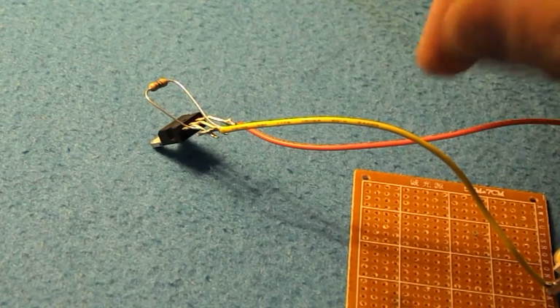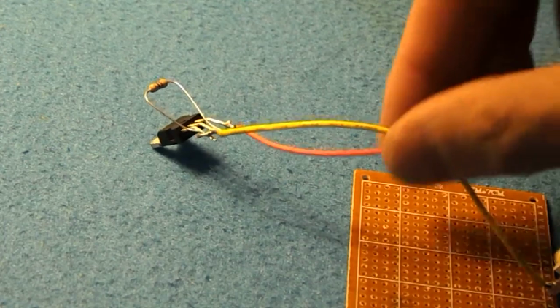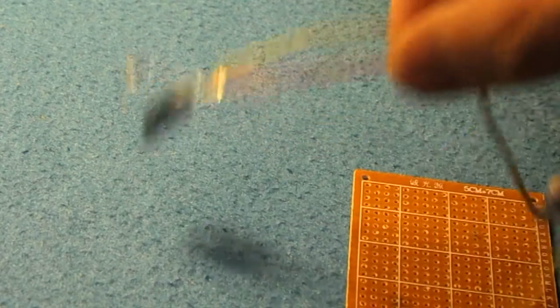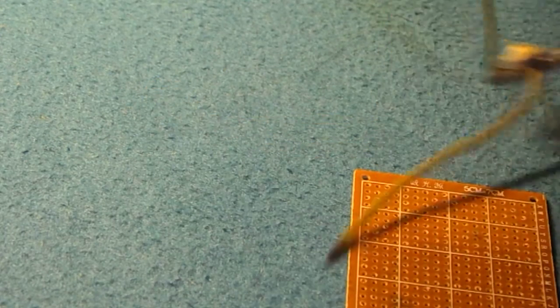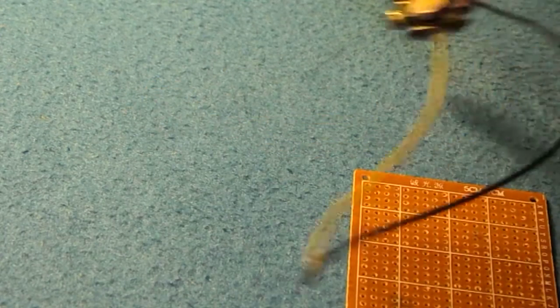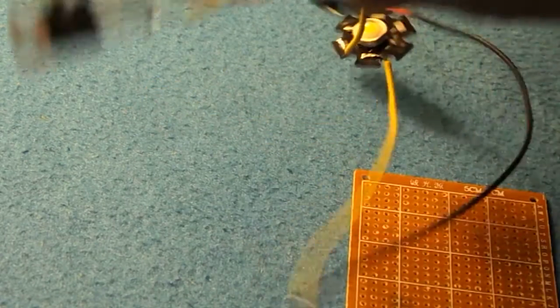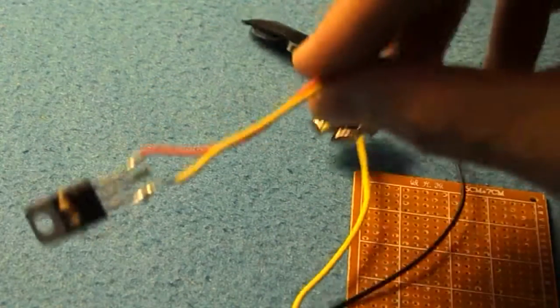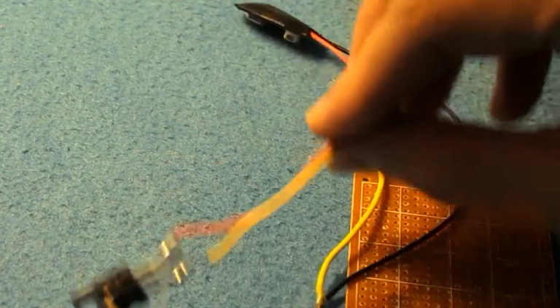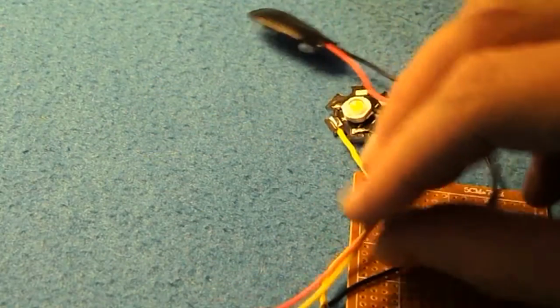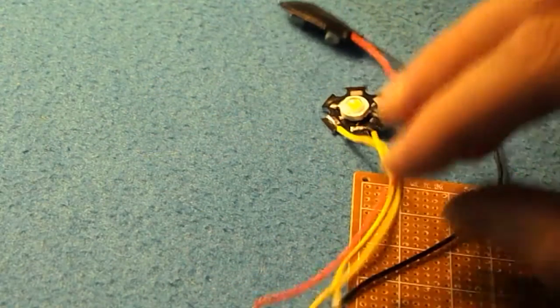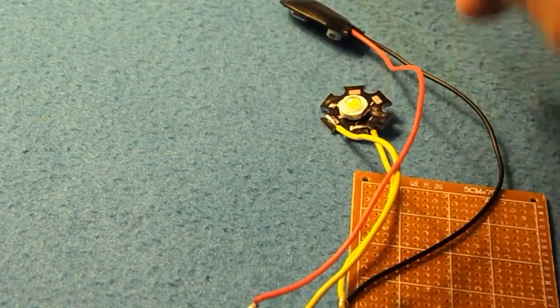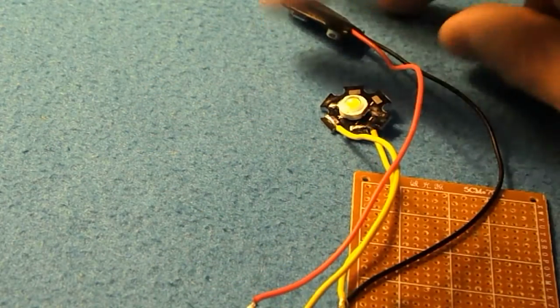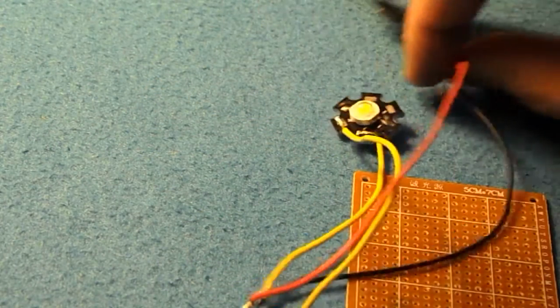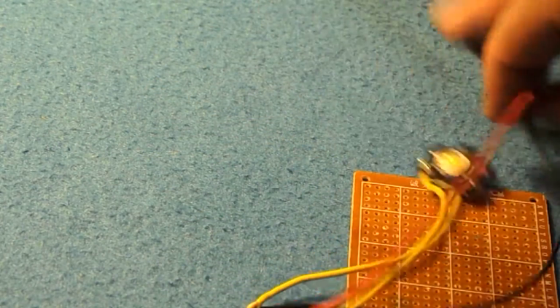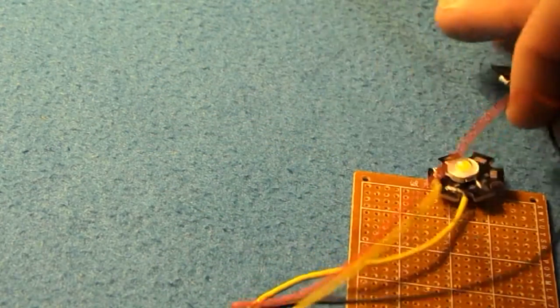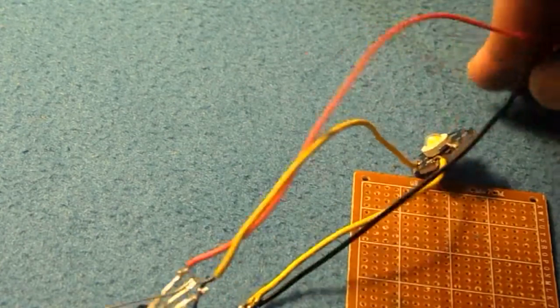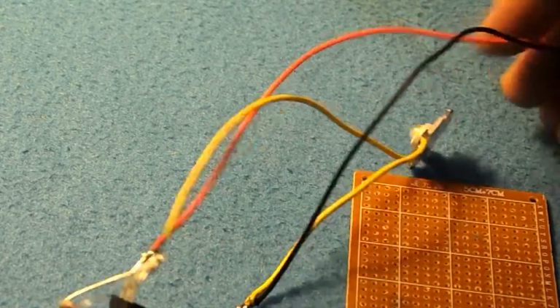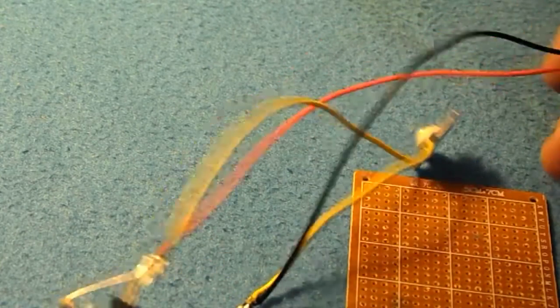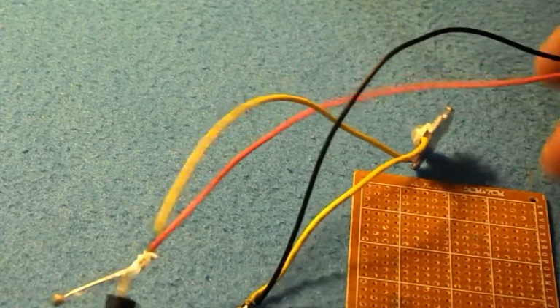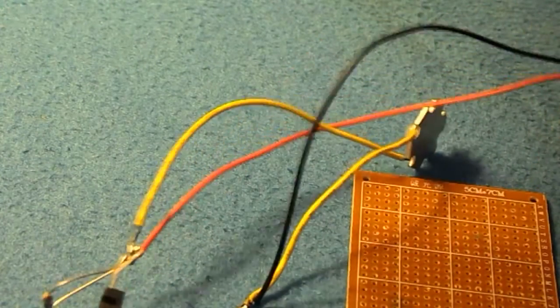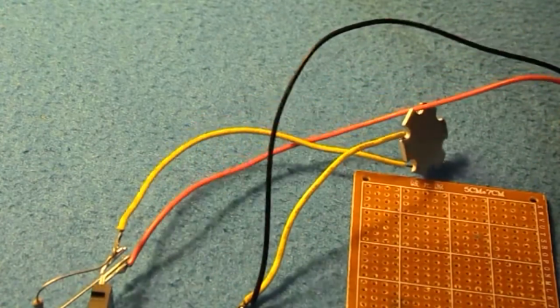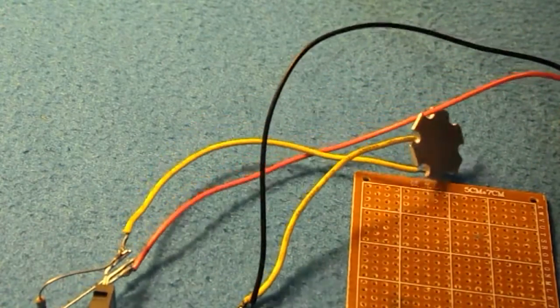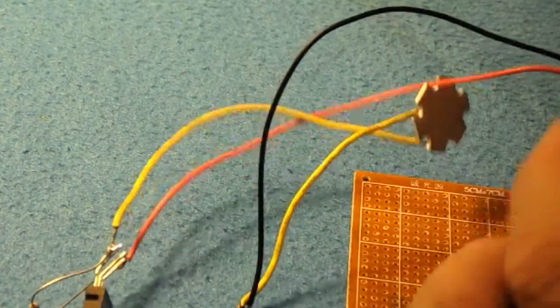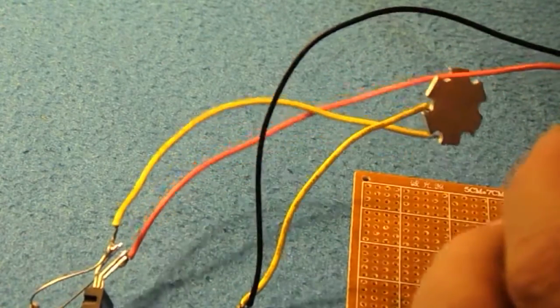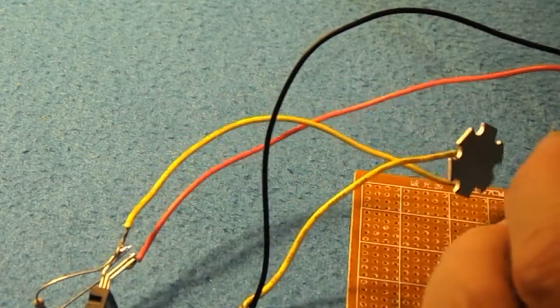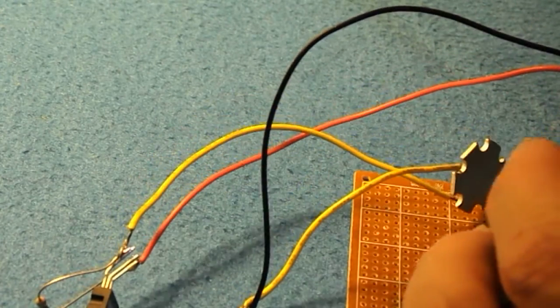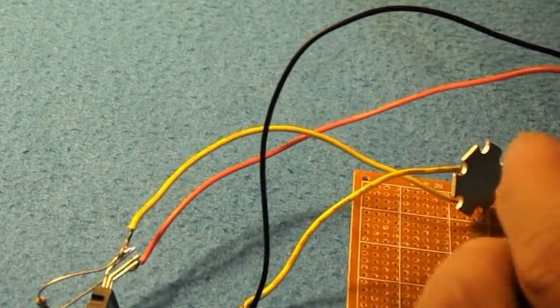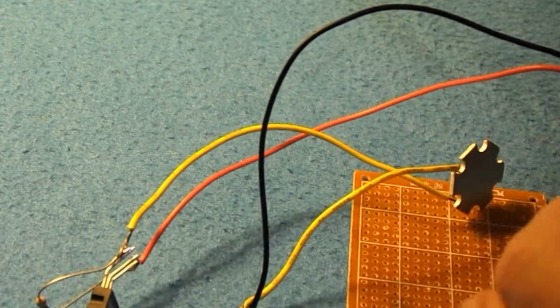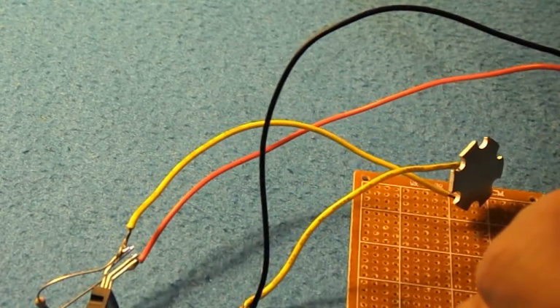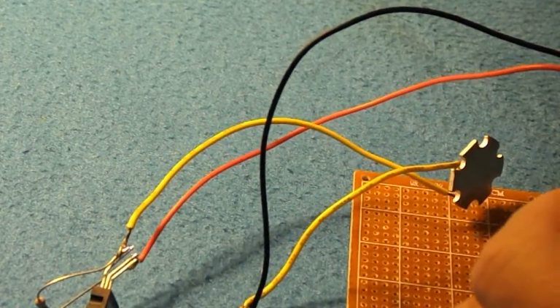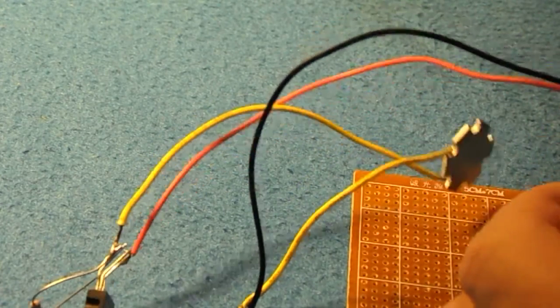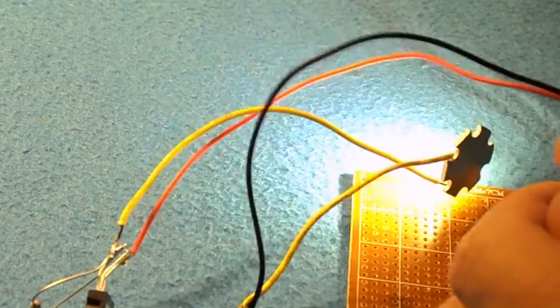Once that's all done, there are quite a lot of wires involved and stuff like that. It's far too big, and I didn't even bother with the breadboard, but what you need to do next is just plug your battery in.